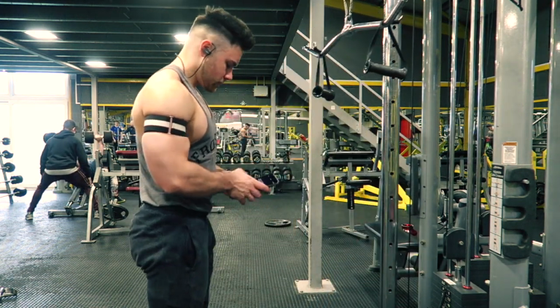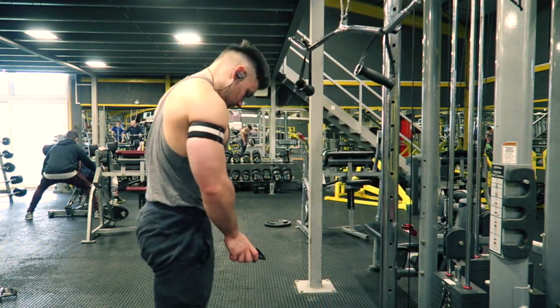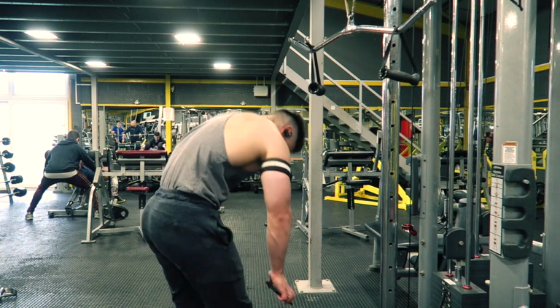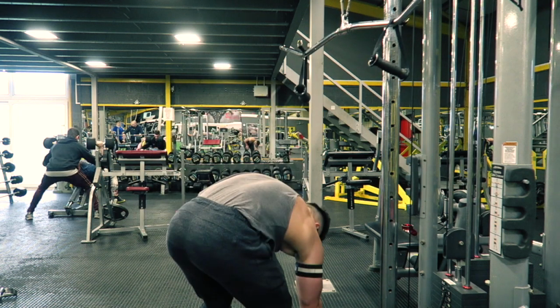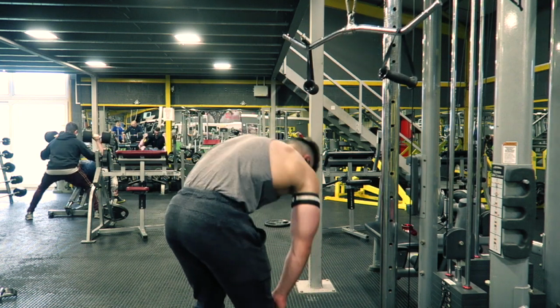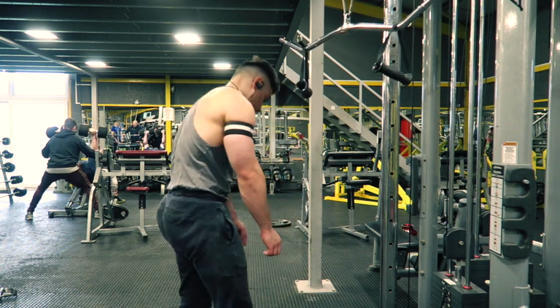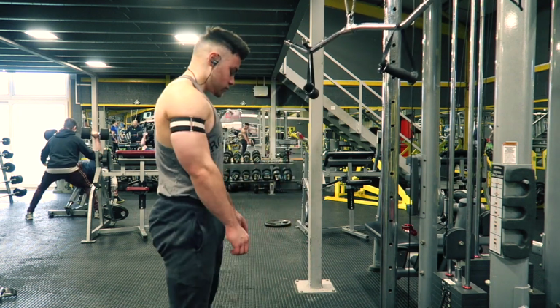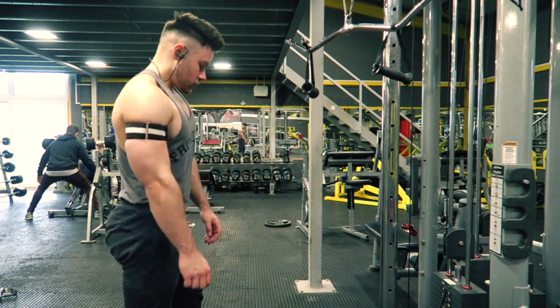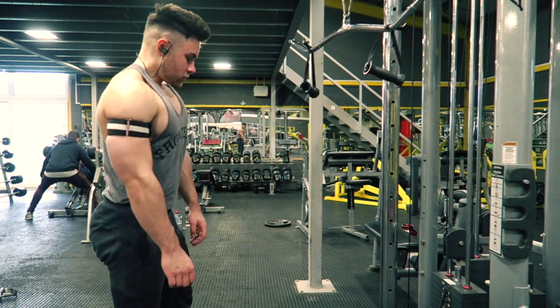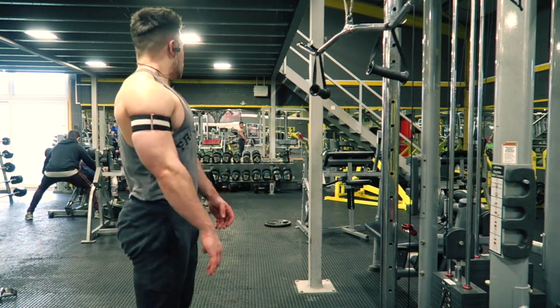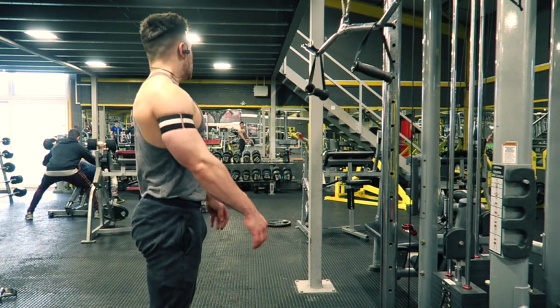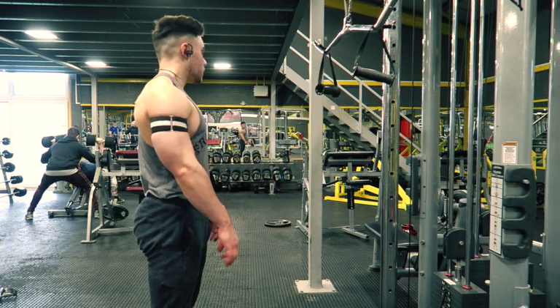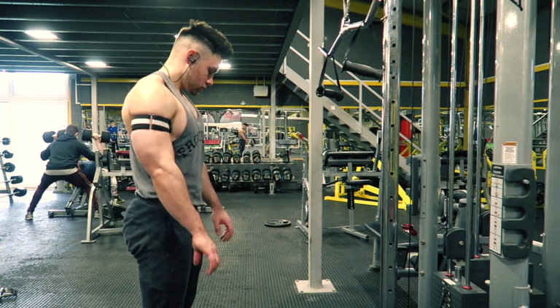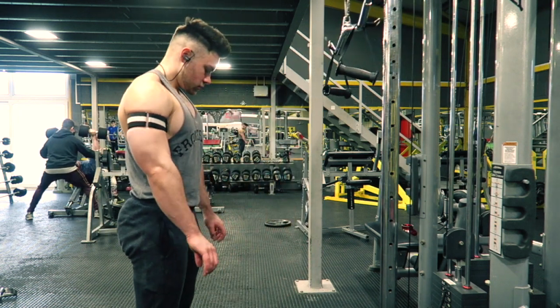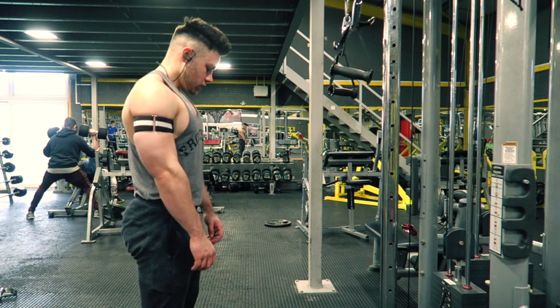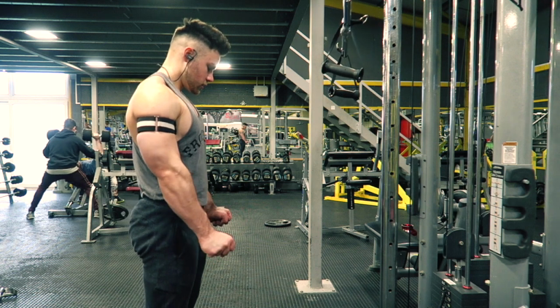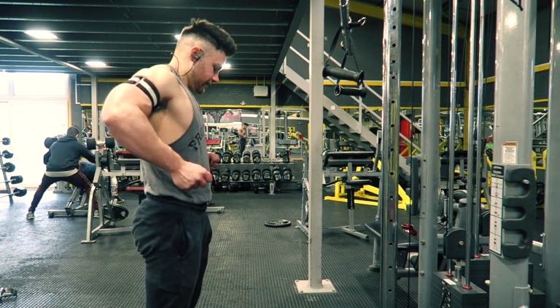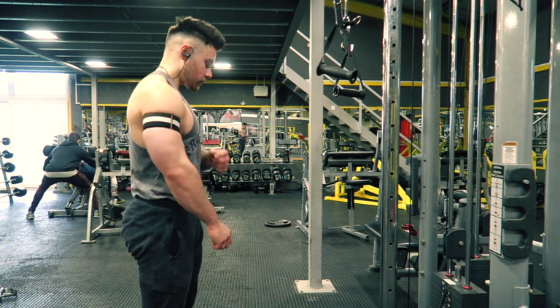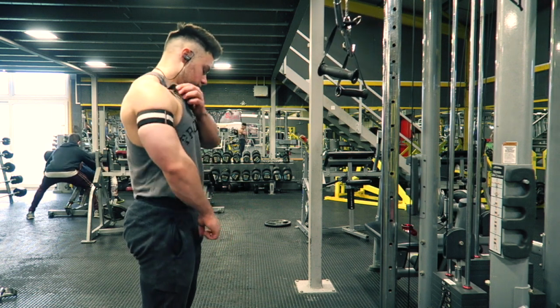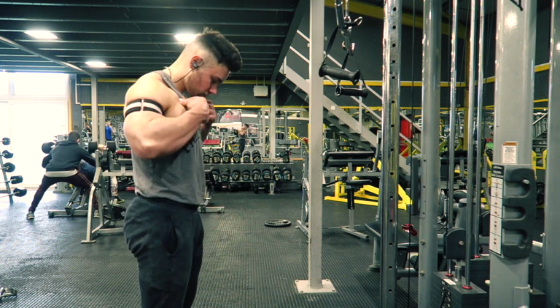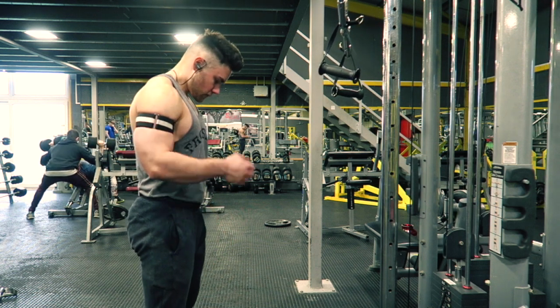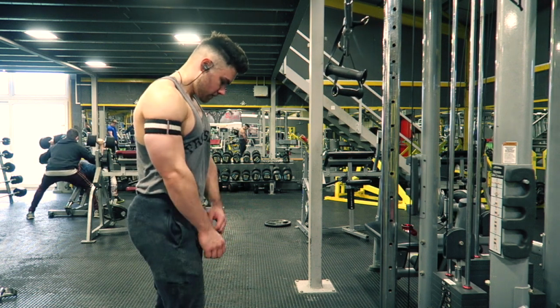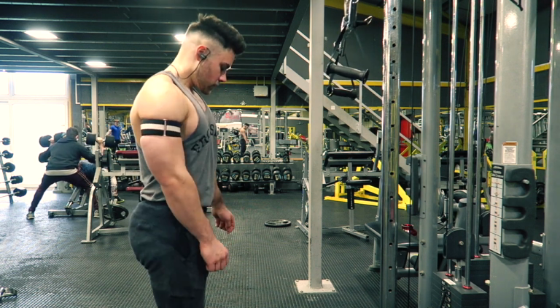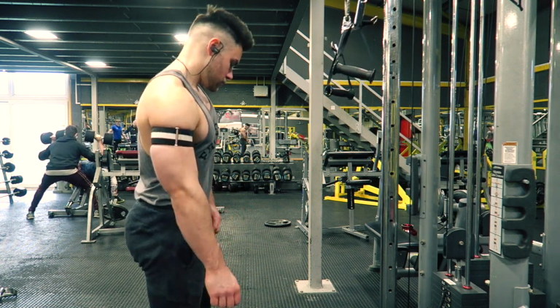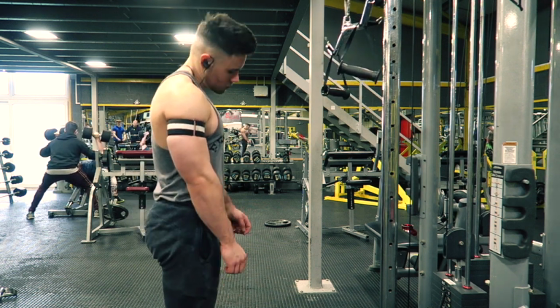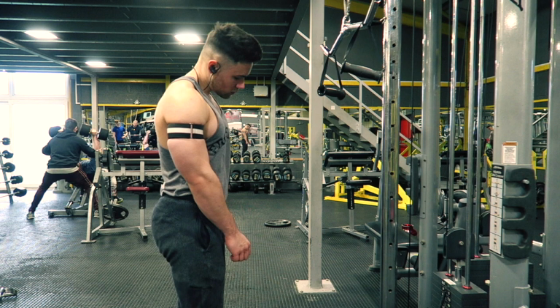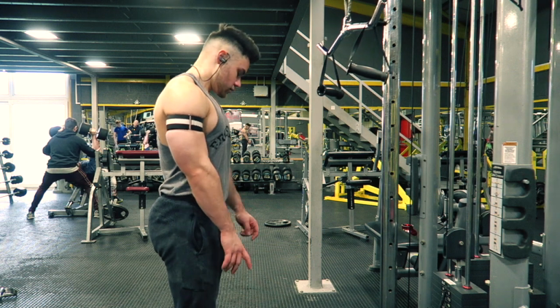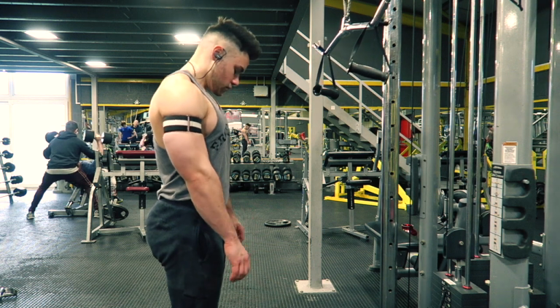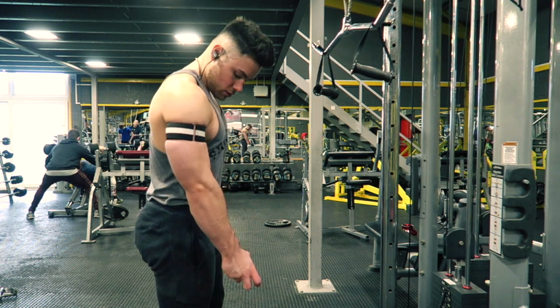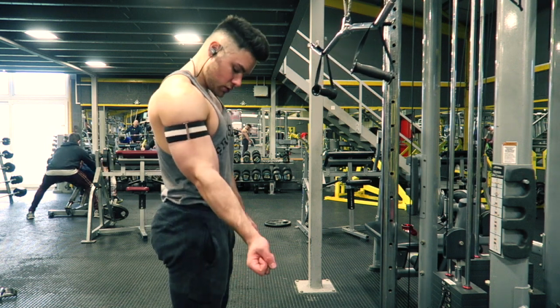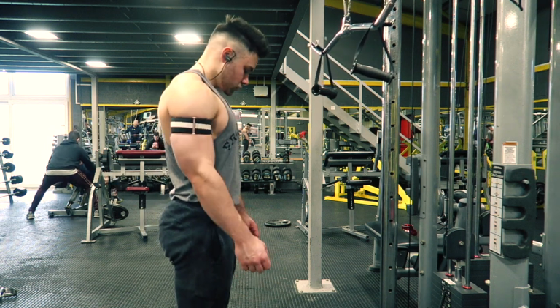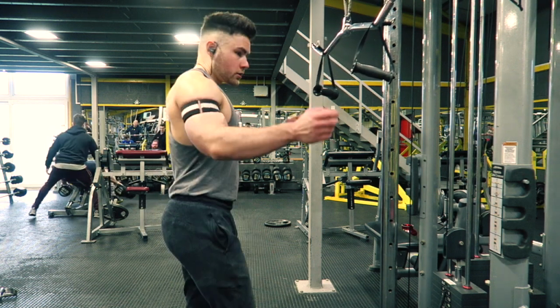With occlusion training we allow blood into the muscle and the bands restrict blood coming out, which causes that metabolic stress - similar to getting a crazy pump, or doing a drop set or giant set. The bands cause stress in a specific muscle, pushing lots of blood in there, causing metabolic stress and getting hypertrophy without using high amounts of weight.